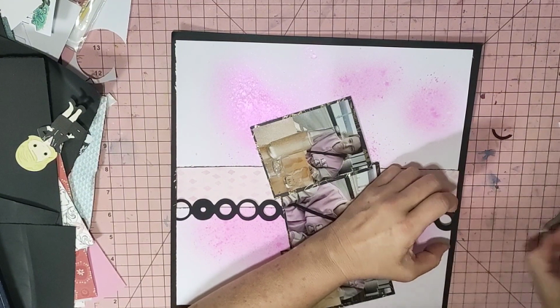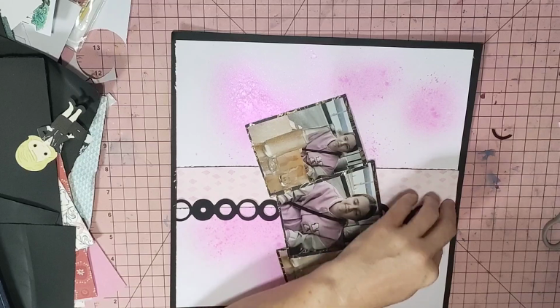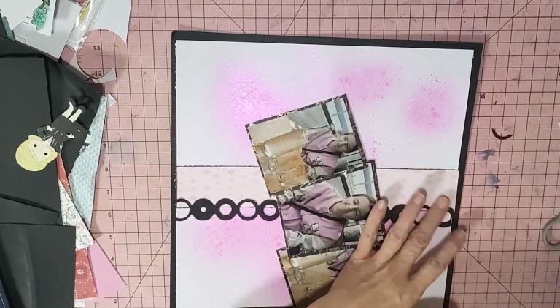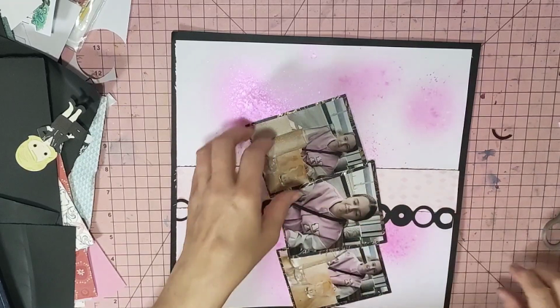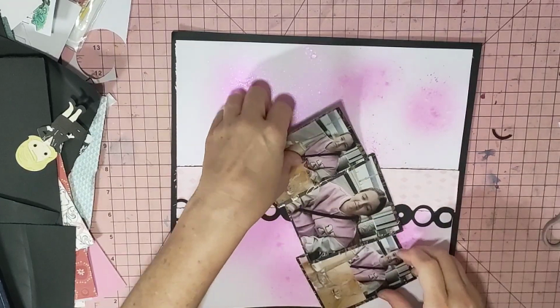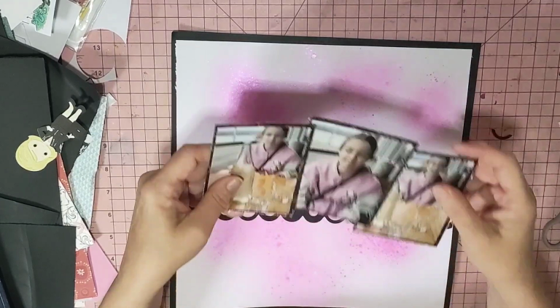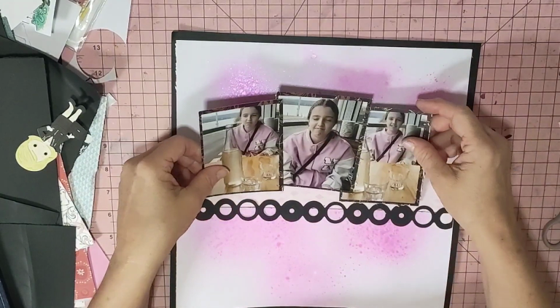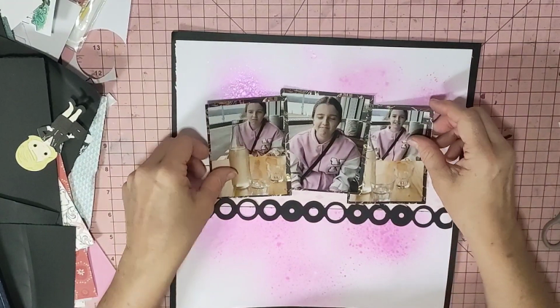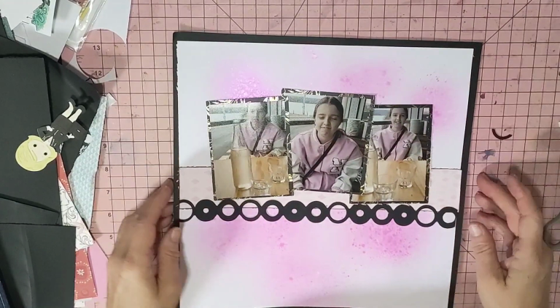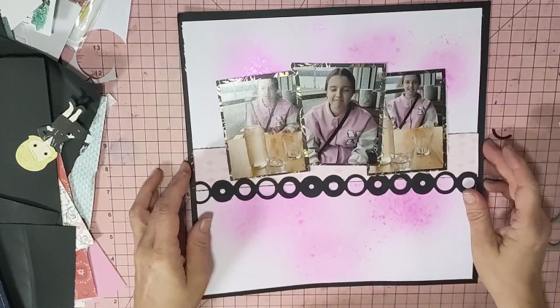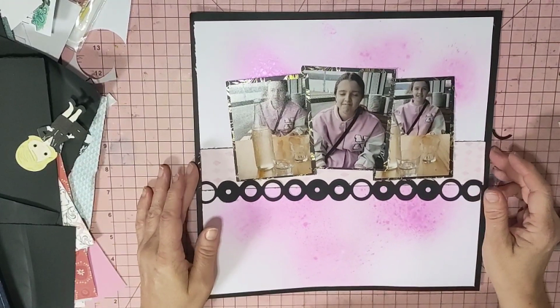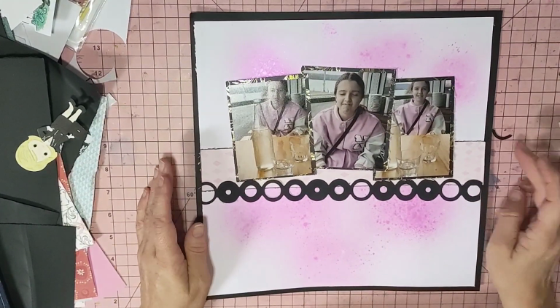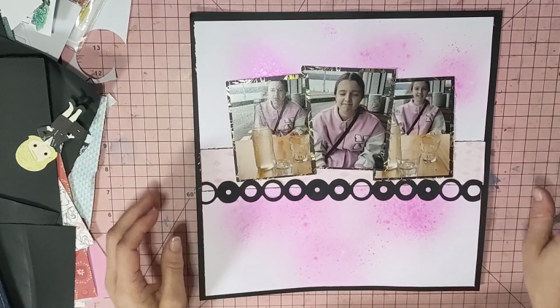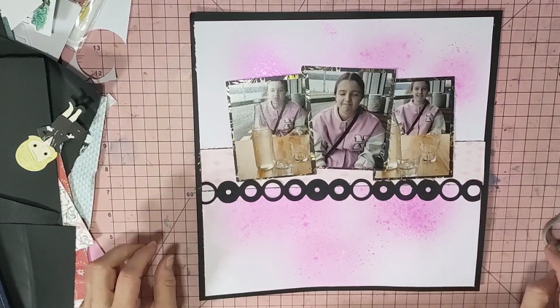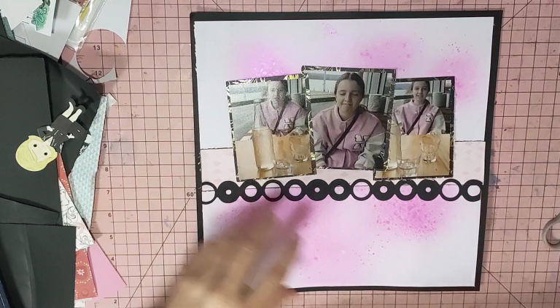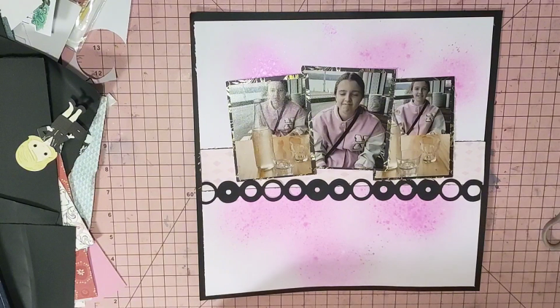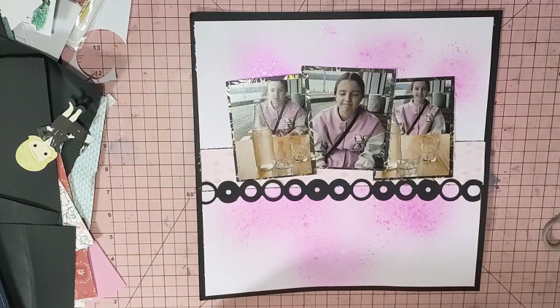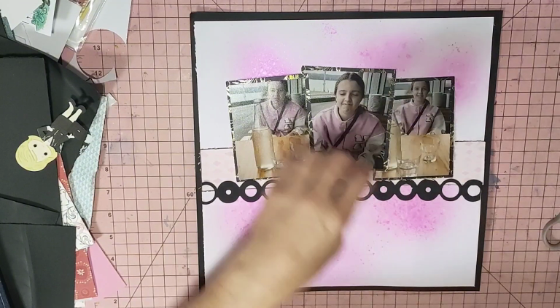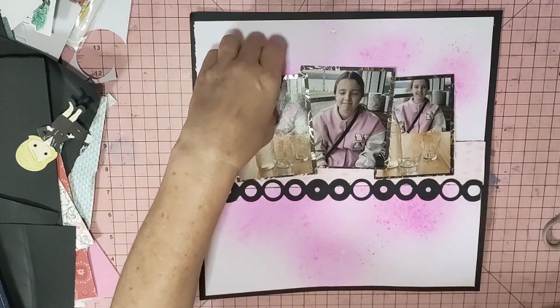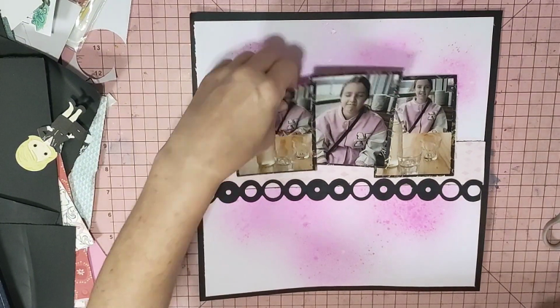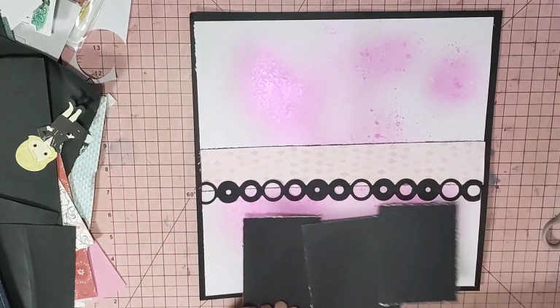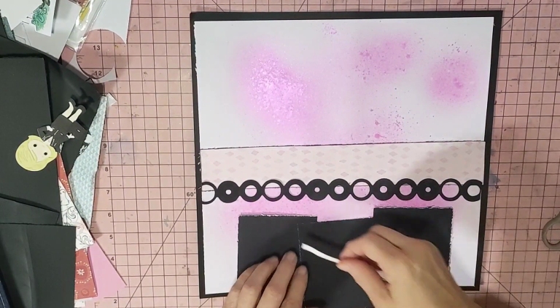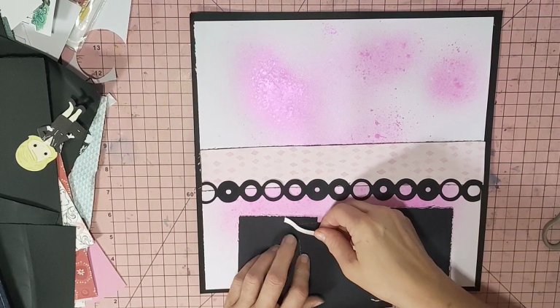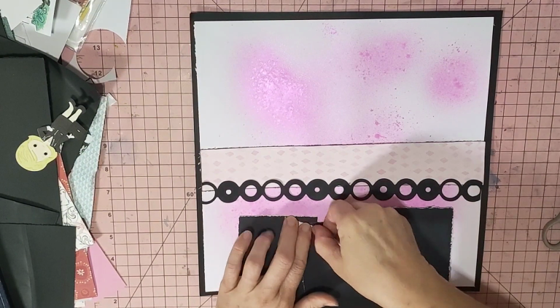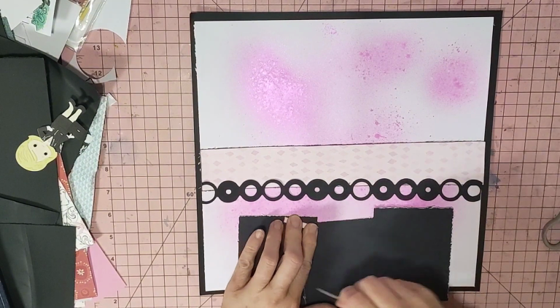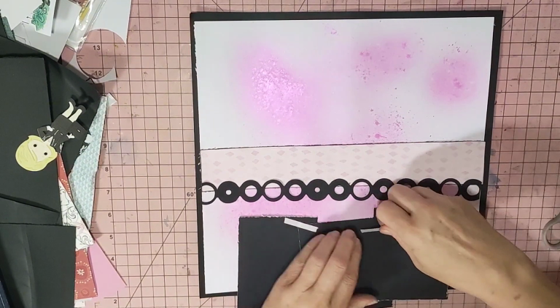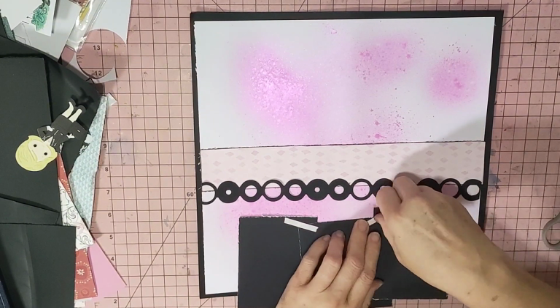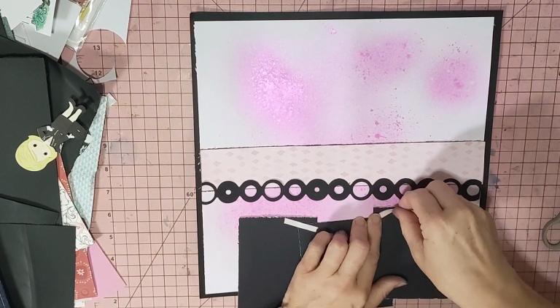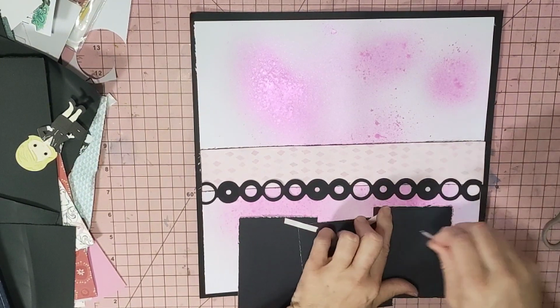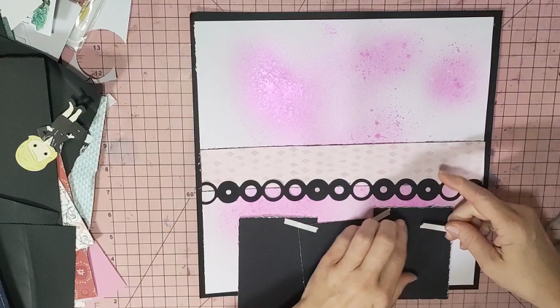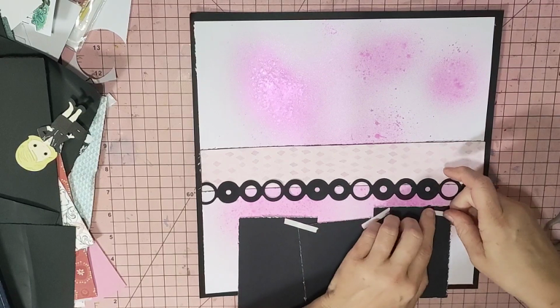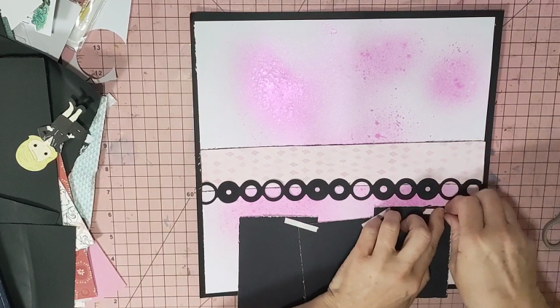So yeah, I'm using one of those. I'm going to go like that with the photos. I like my background and it's pink.